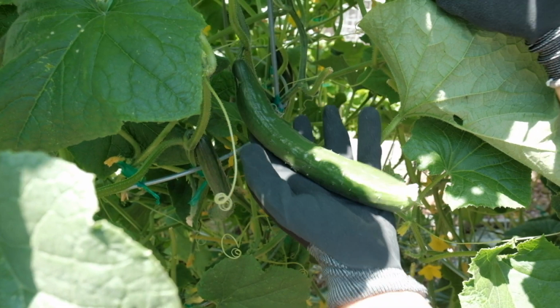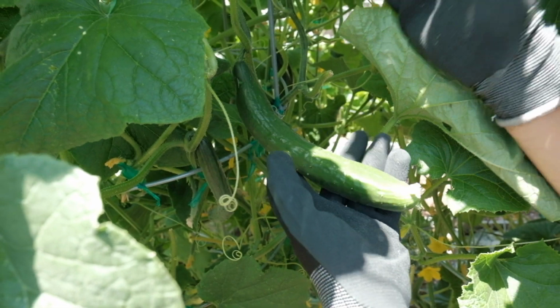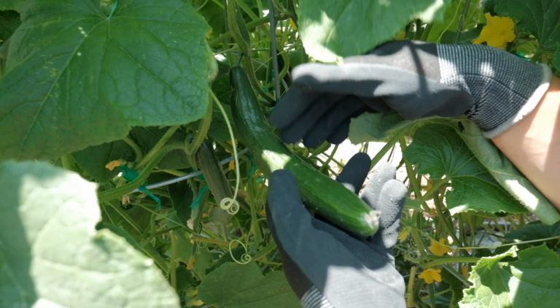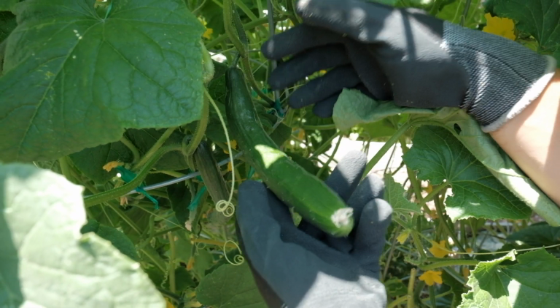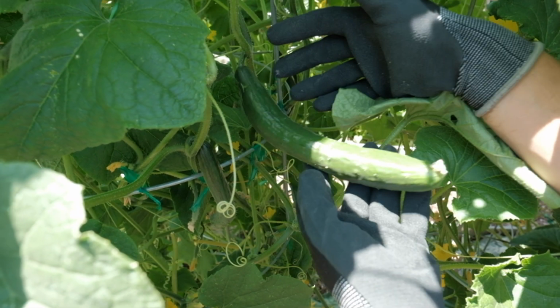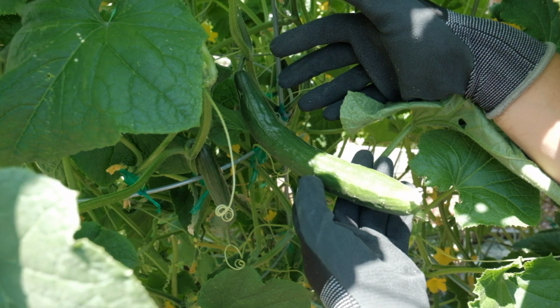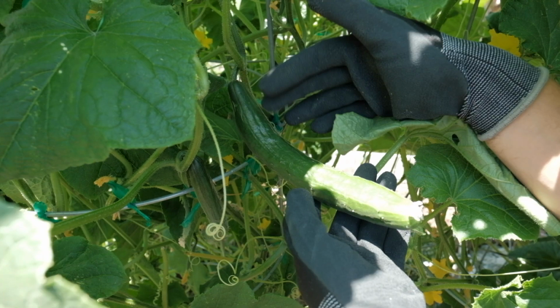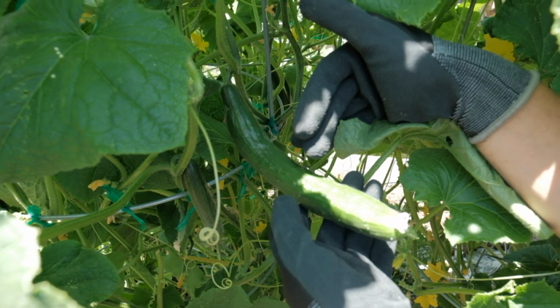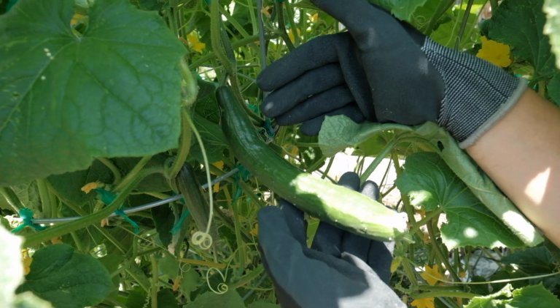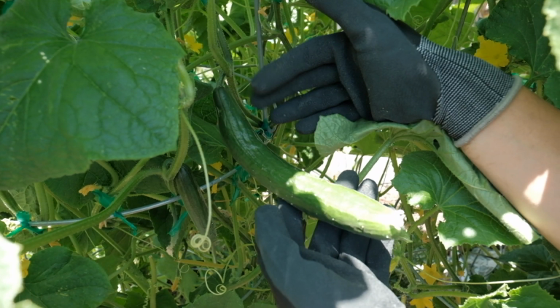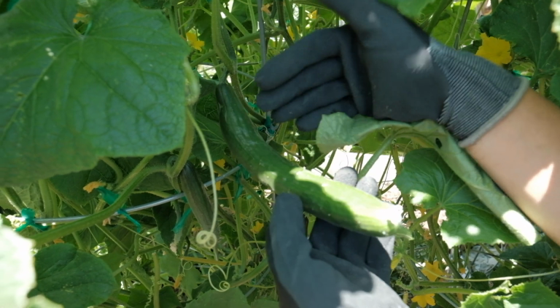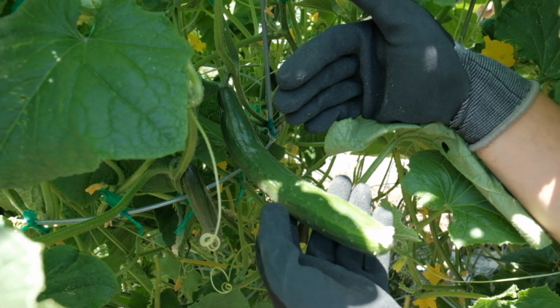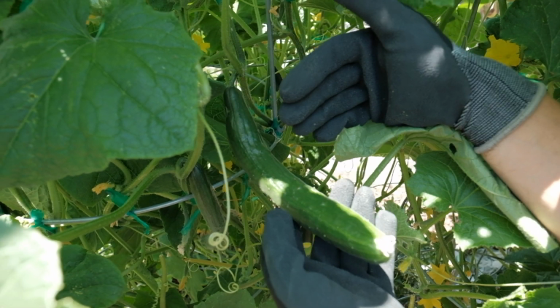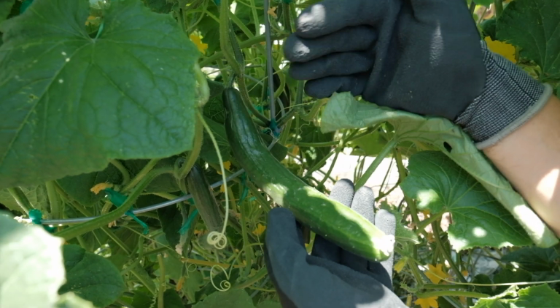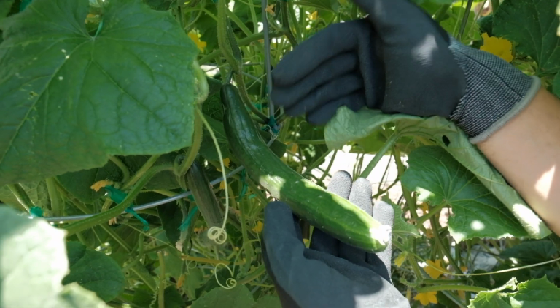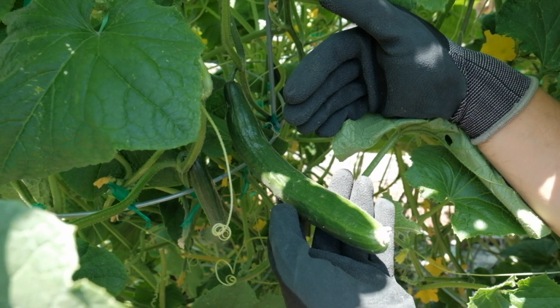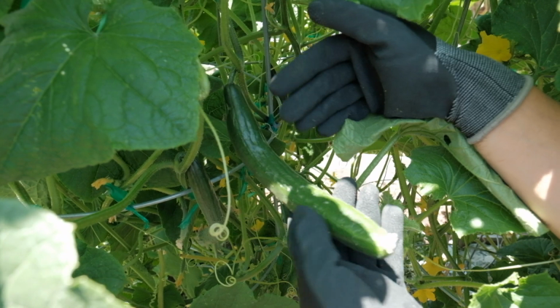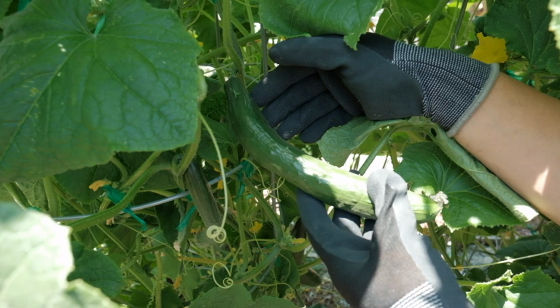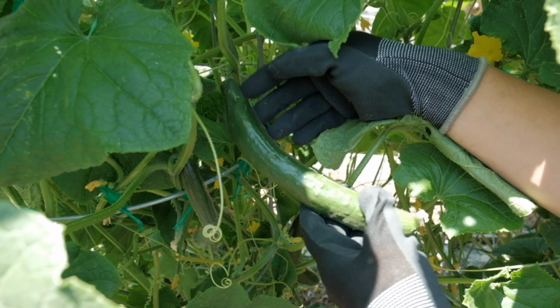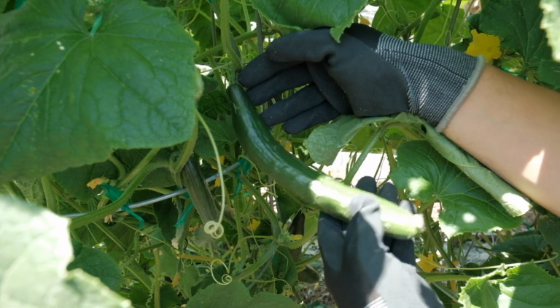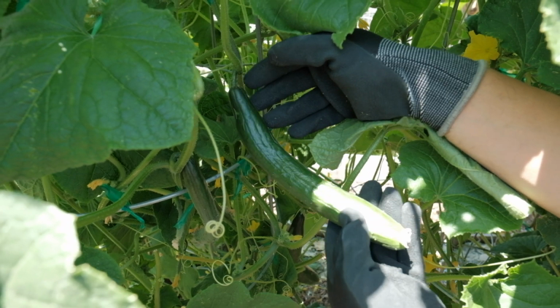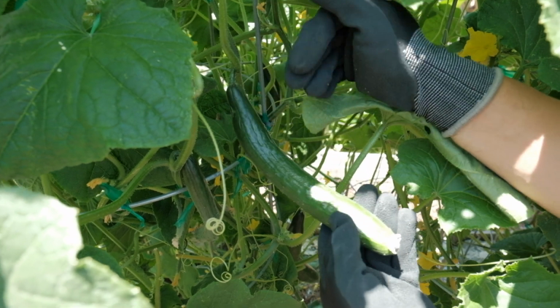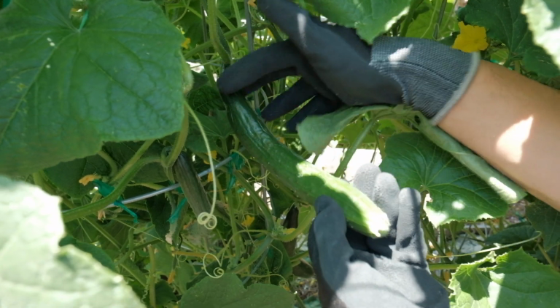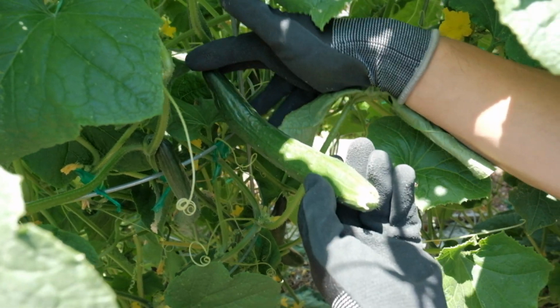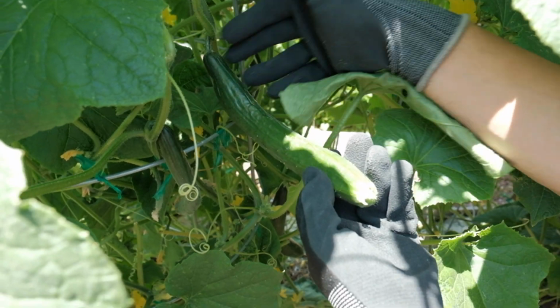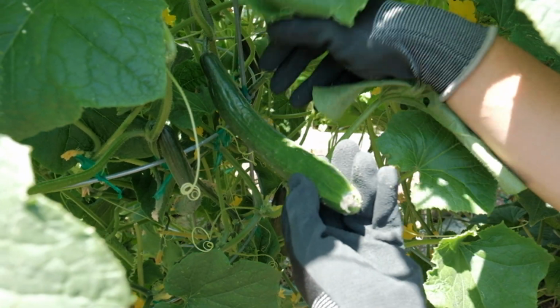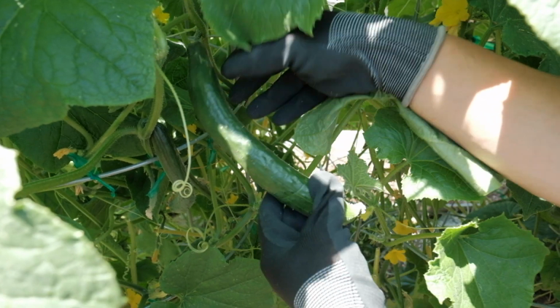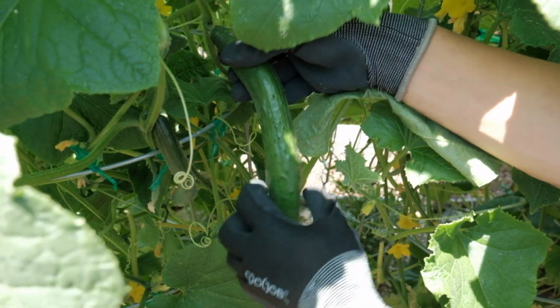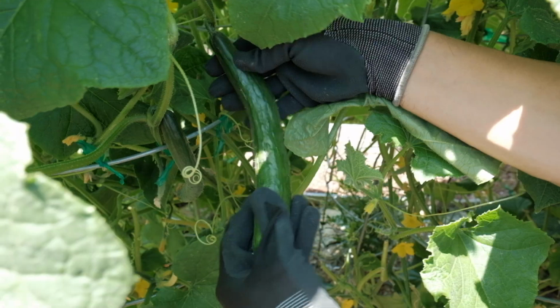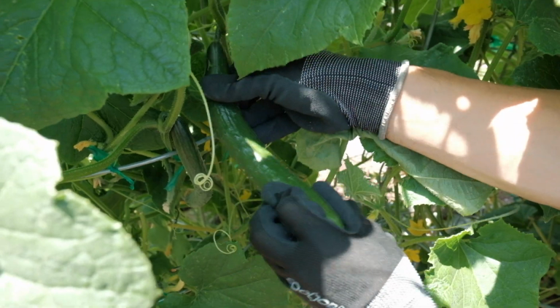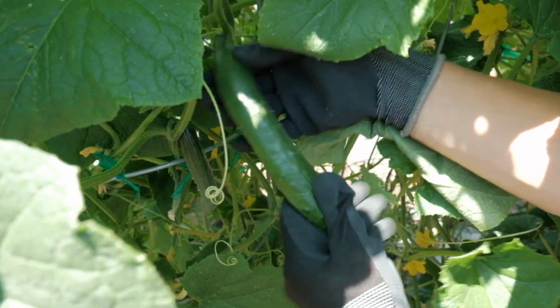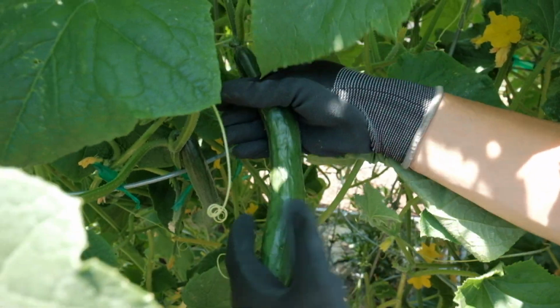Japanese cucumbers are usually thin, and you want to harvest them young because that's when they're the crunchiest, most tender, and the sweetest. To harvest, you could use scissors and cut these off, or what I do, I just twist it because these come off pretty easily.